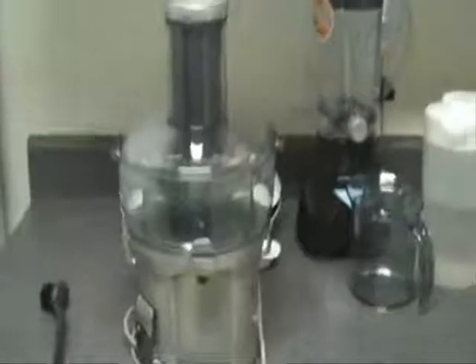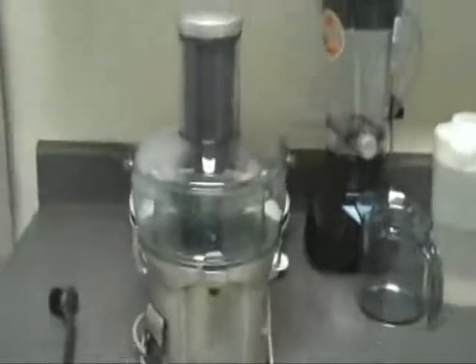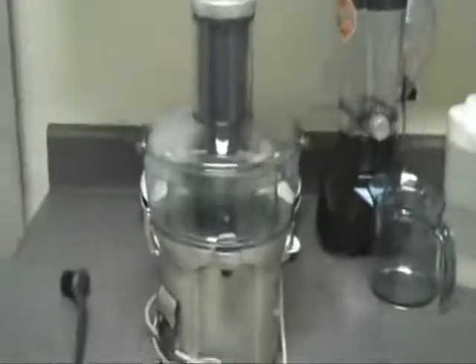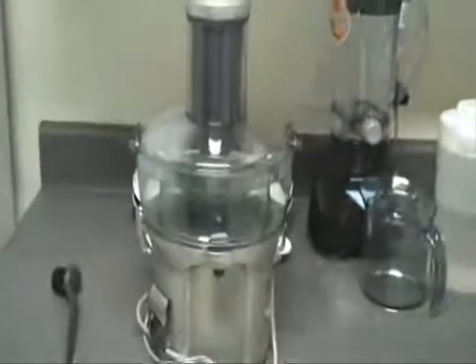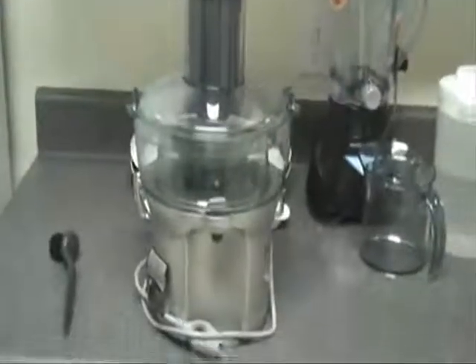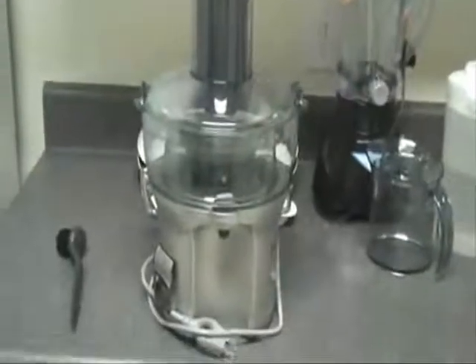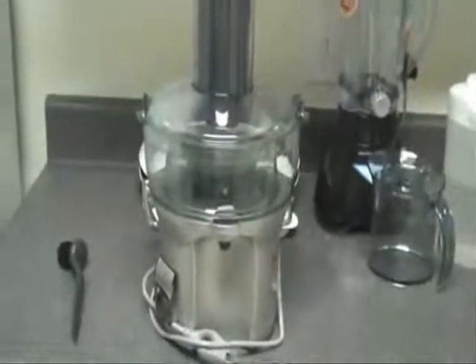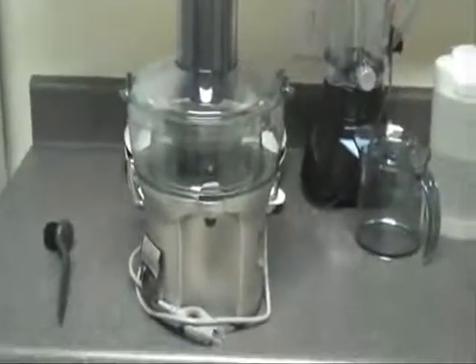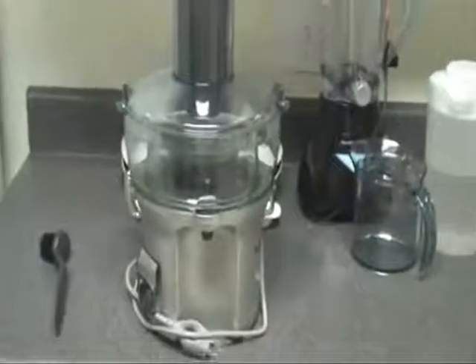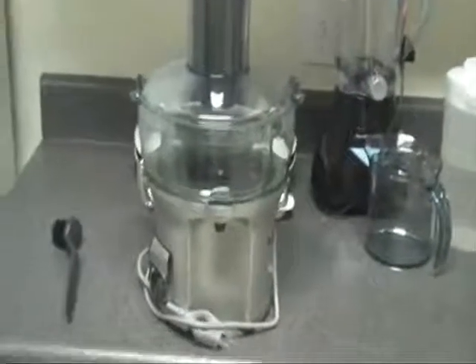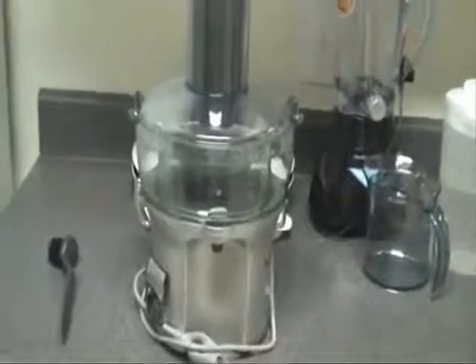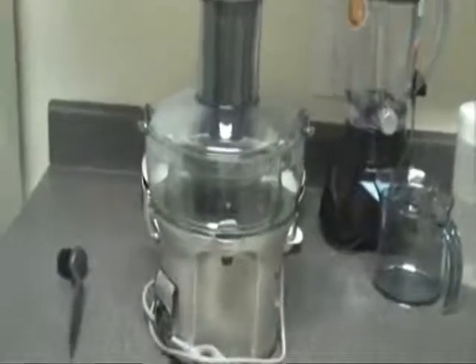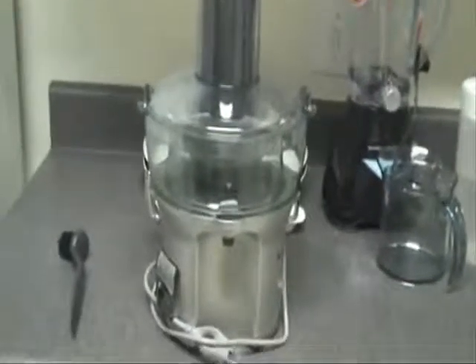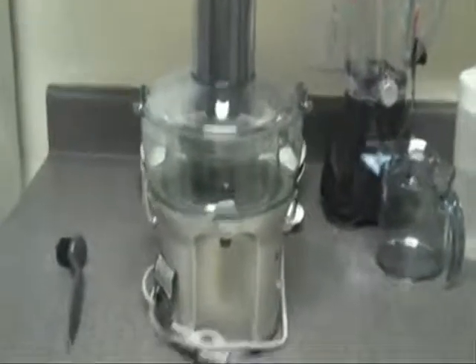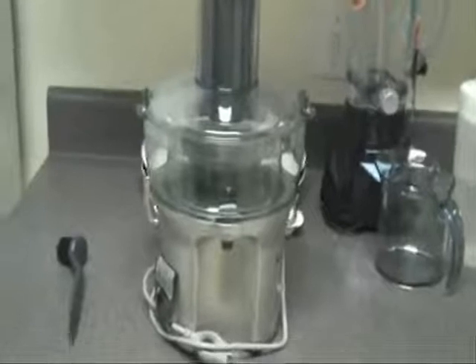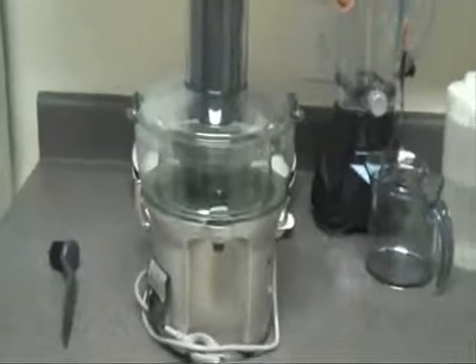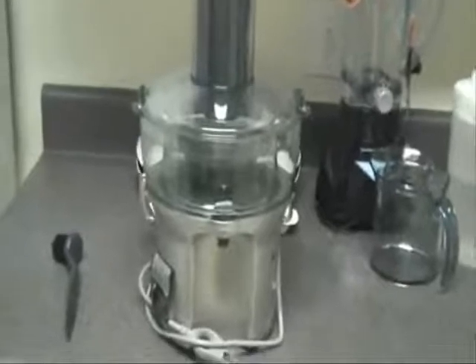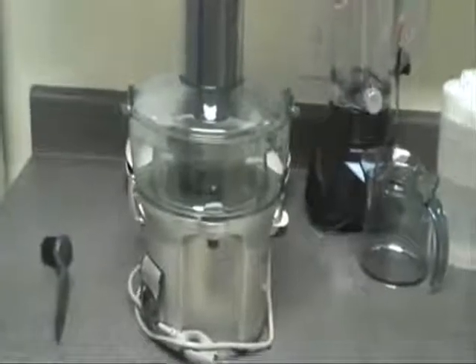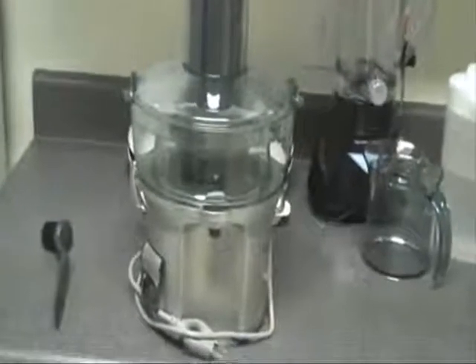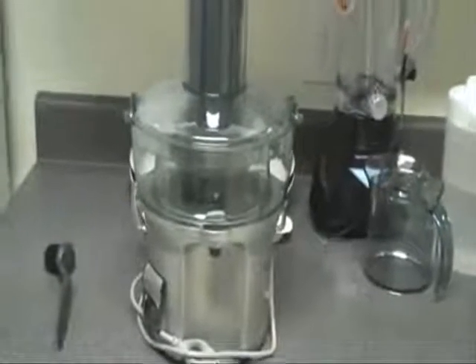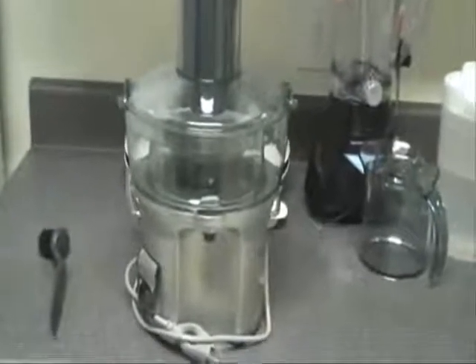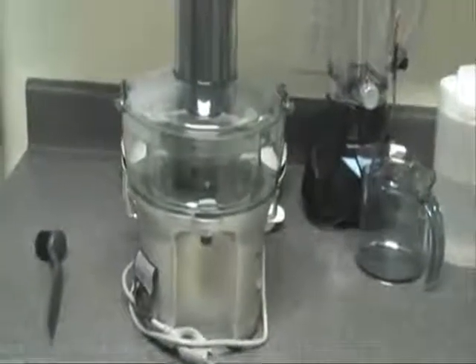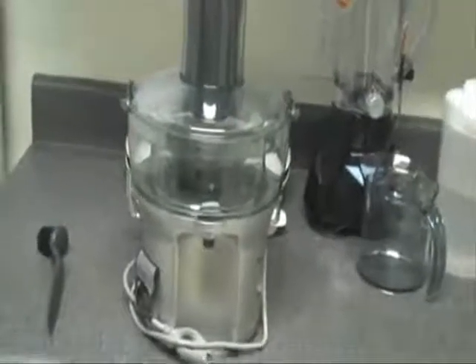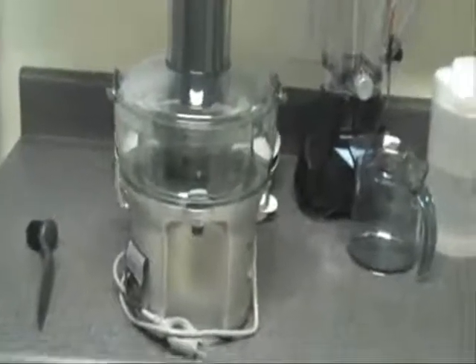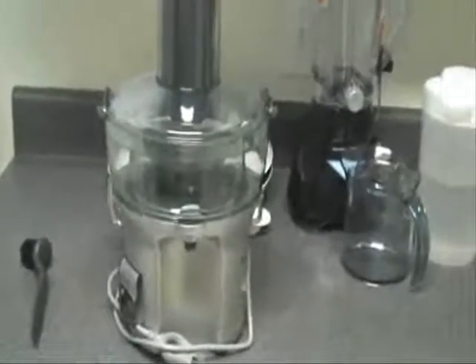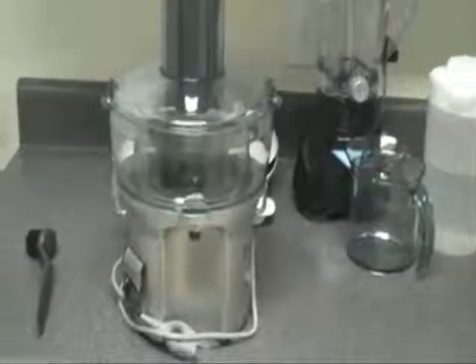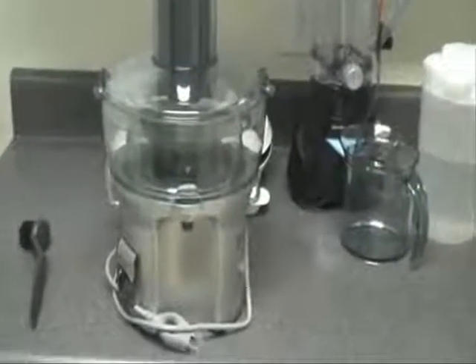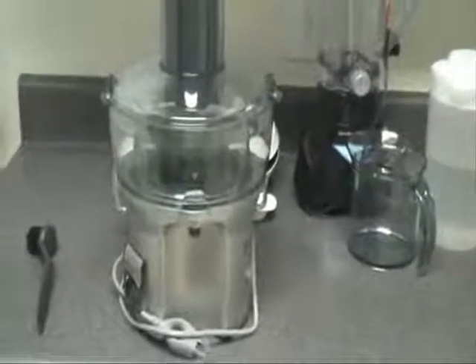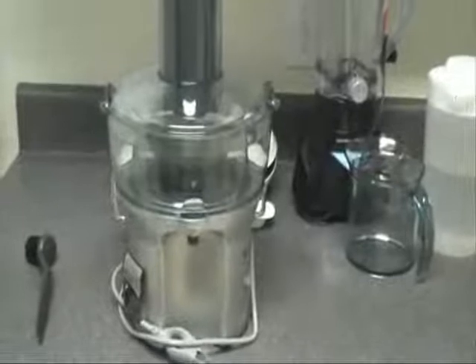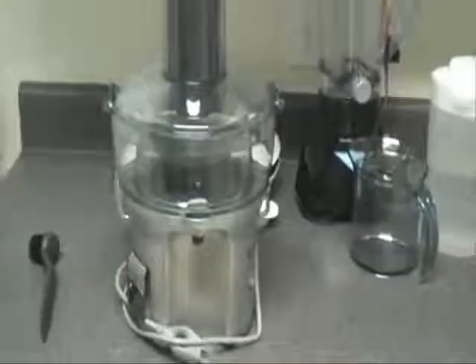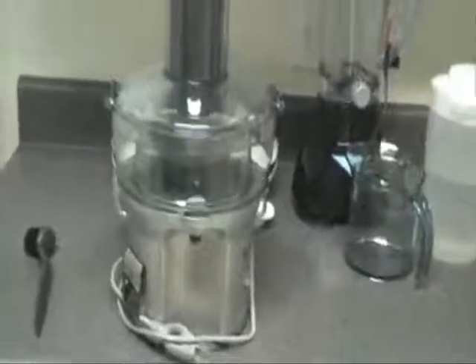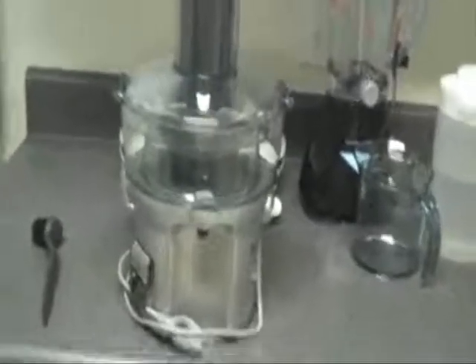Hey everyone, David with Saucy TV, and today's edition is on juicers — not just any juicer, but my juicer that I currently use, the Breville BJE 200 XL.